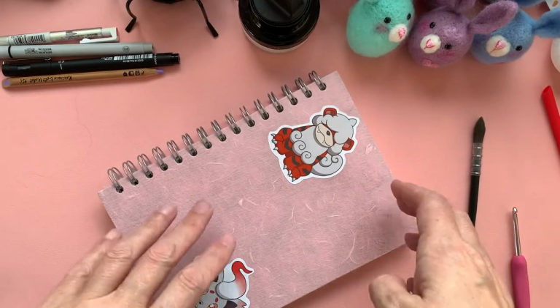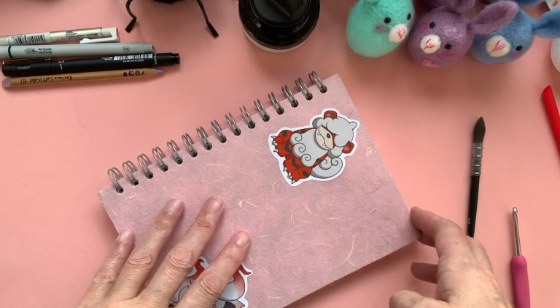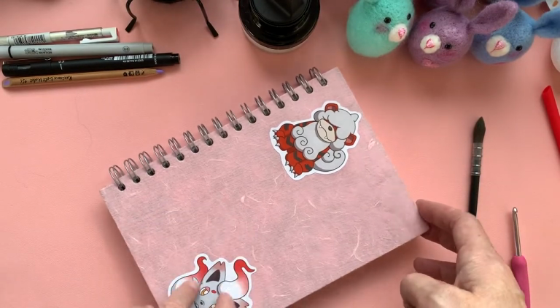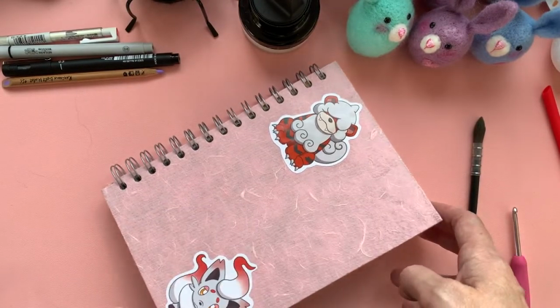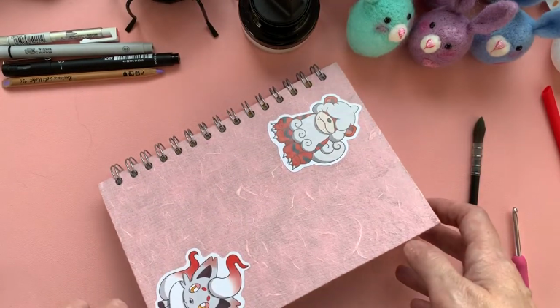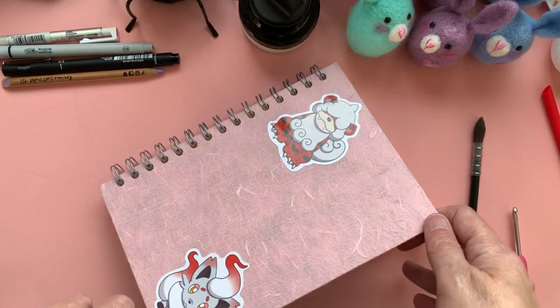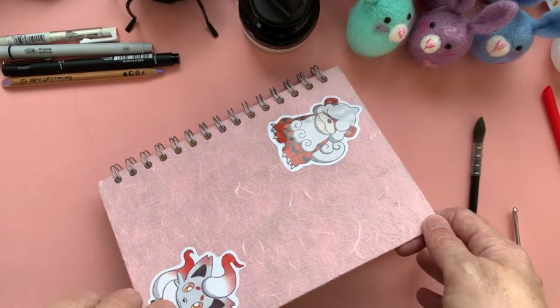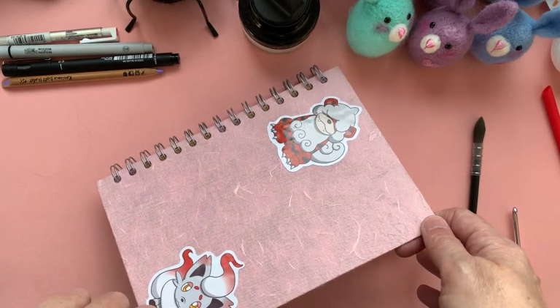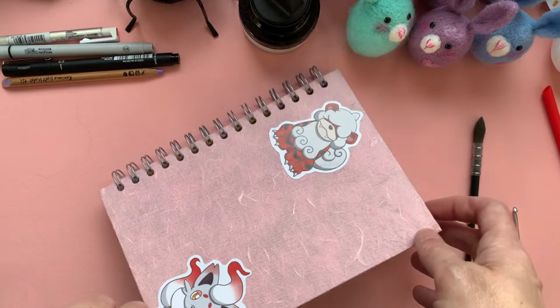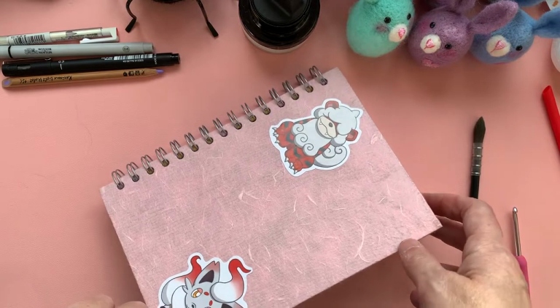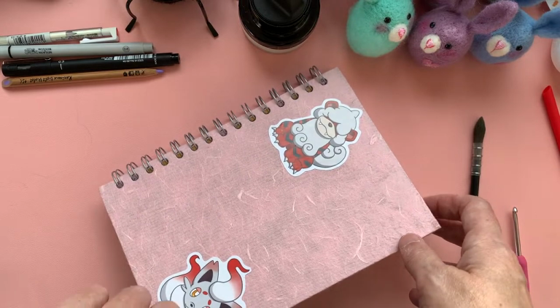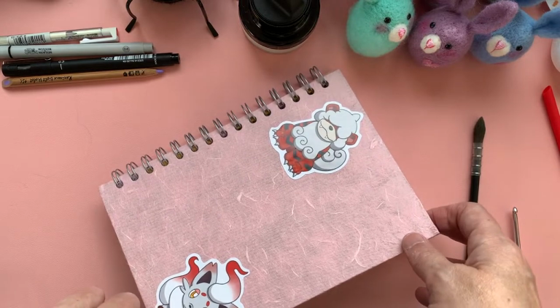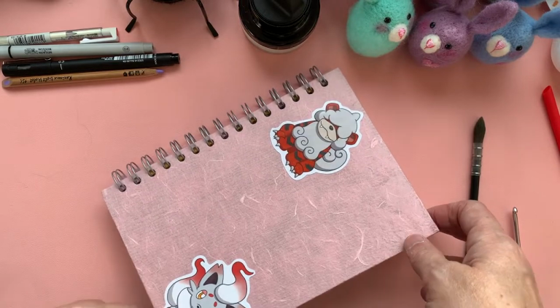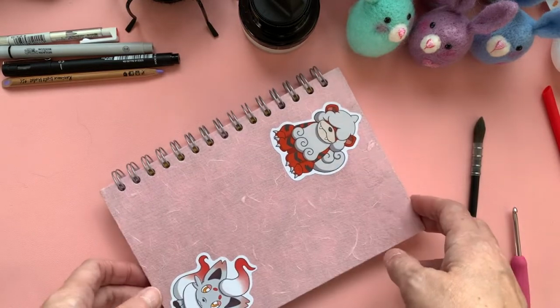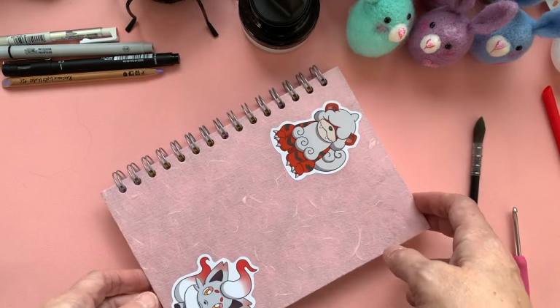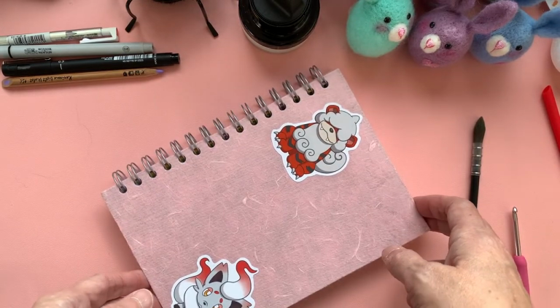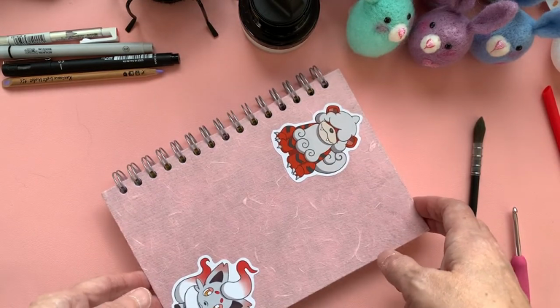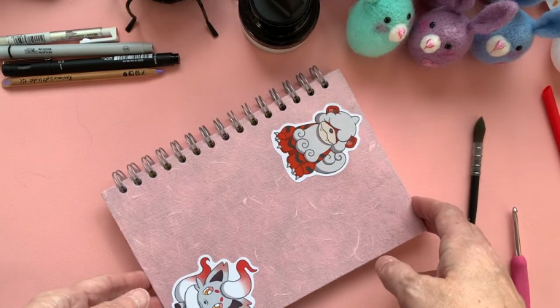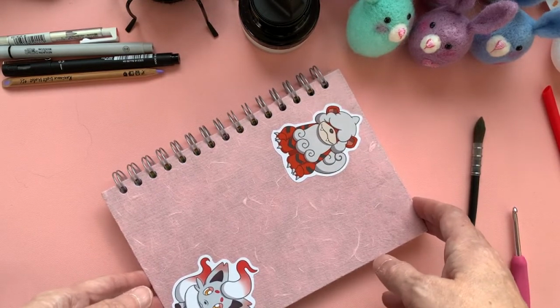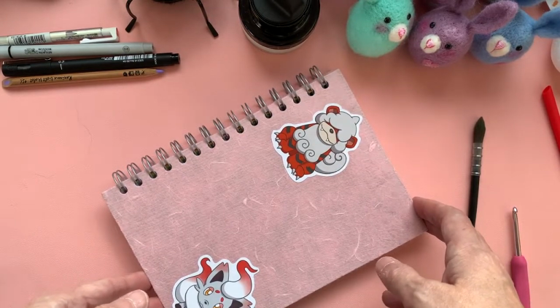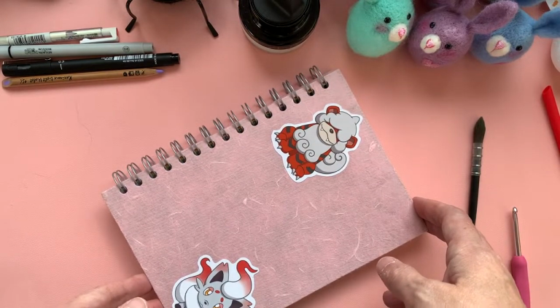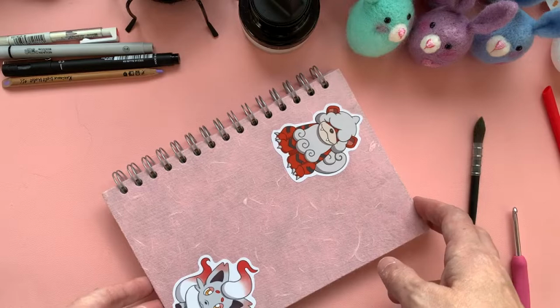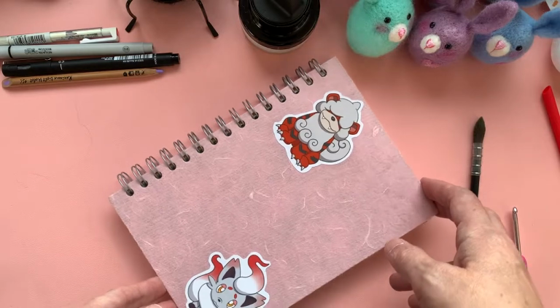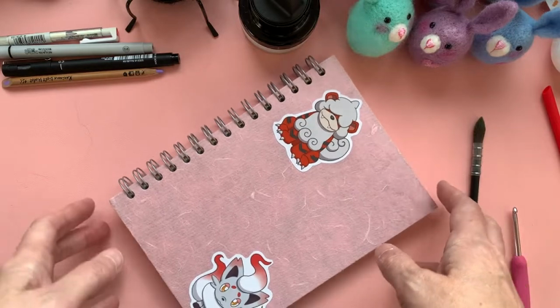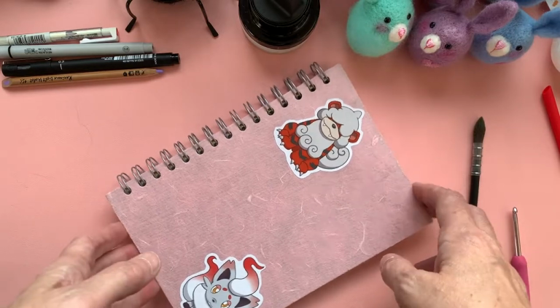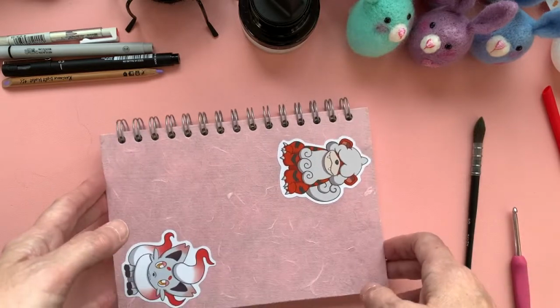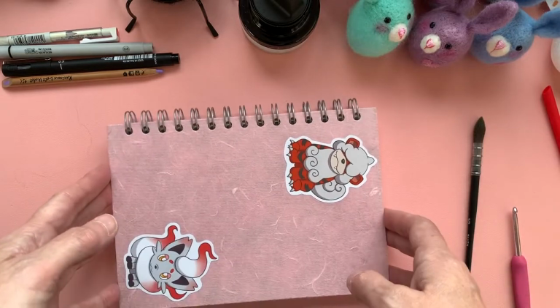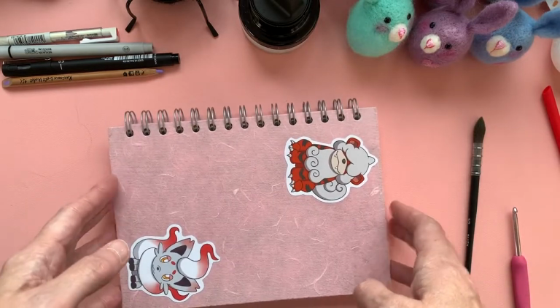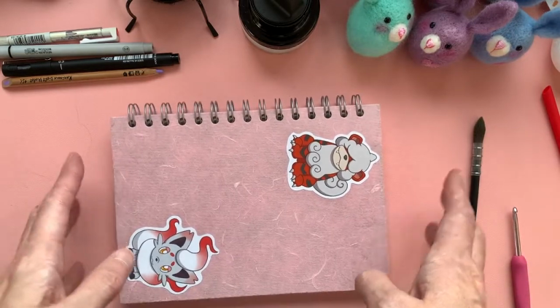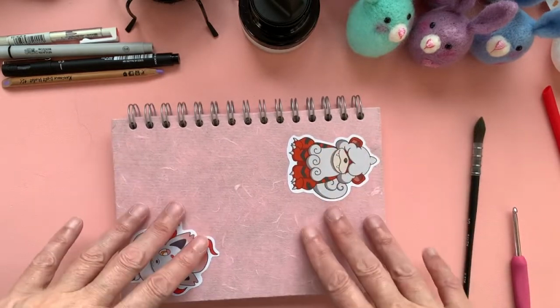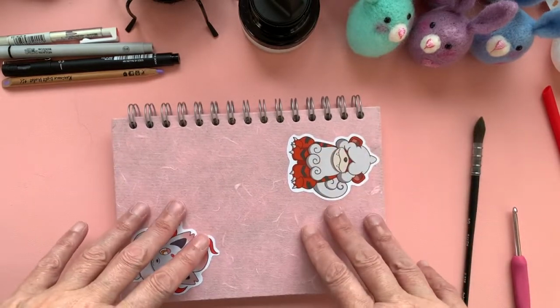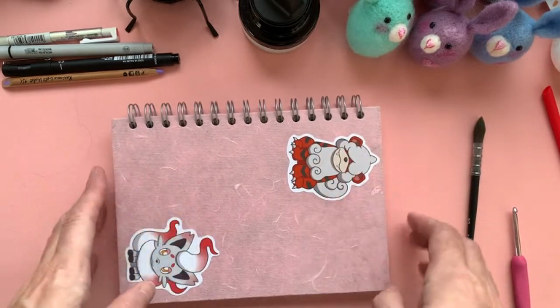Hello and welcome back to a kooky corner of YouTube. Click off your shoes, grab your art supplies and we'll get into another neurographic drawing.